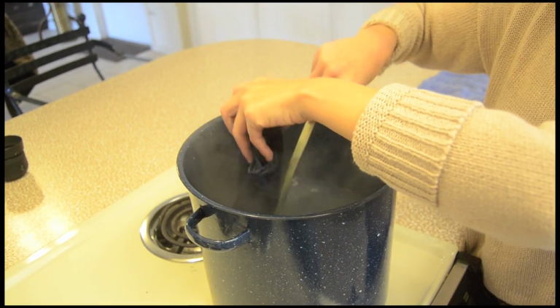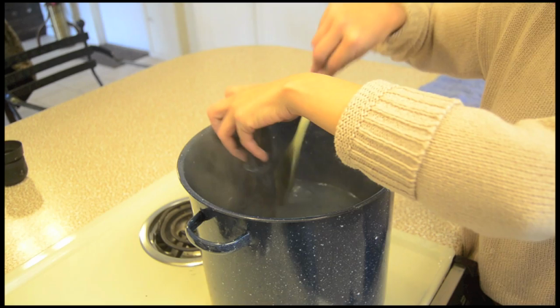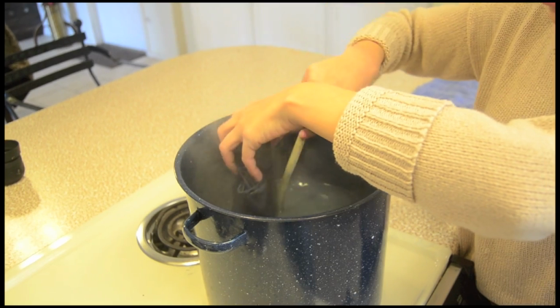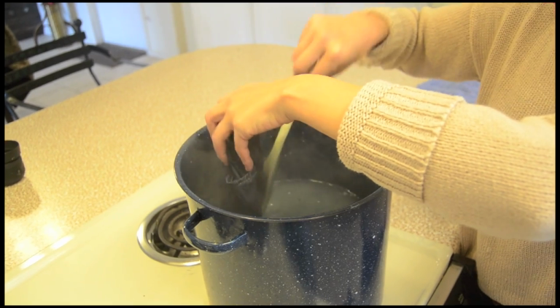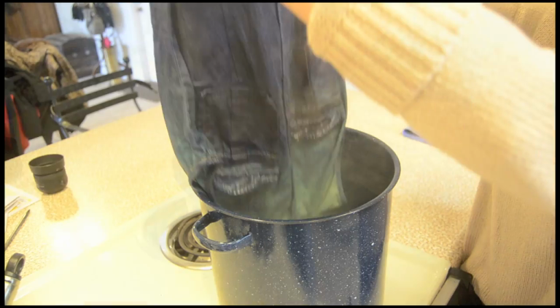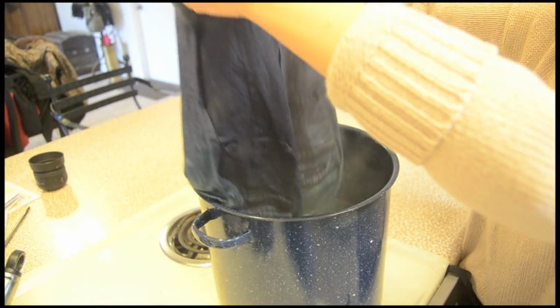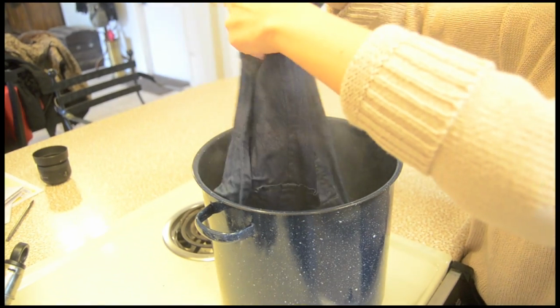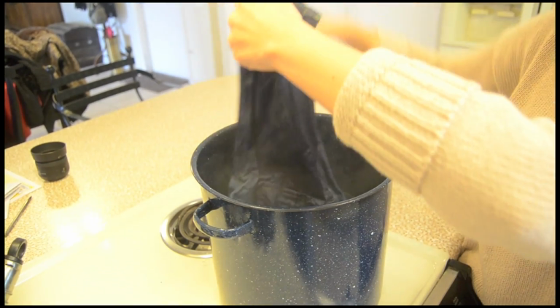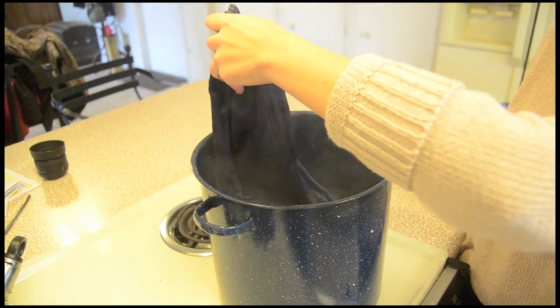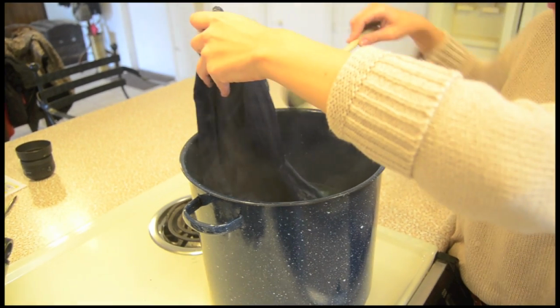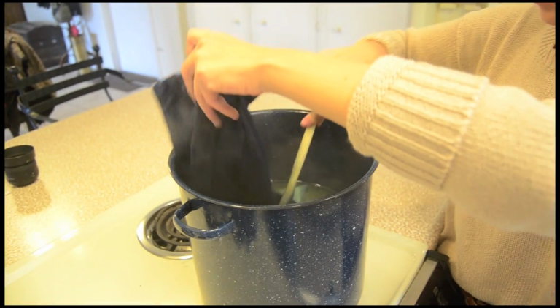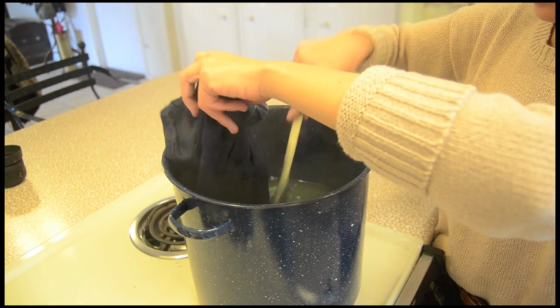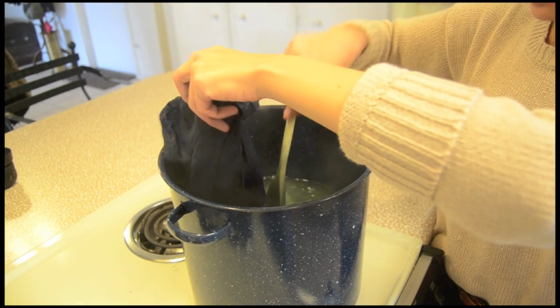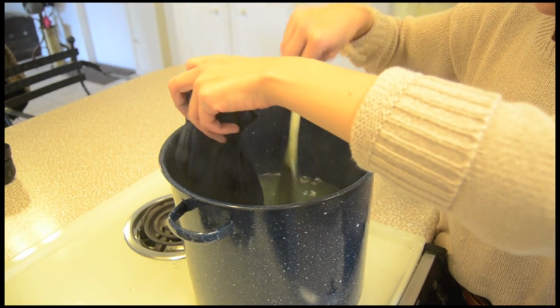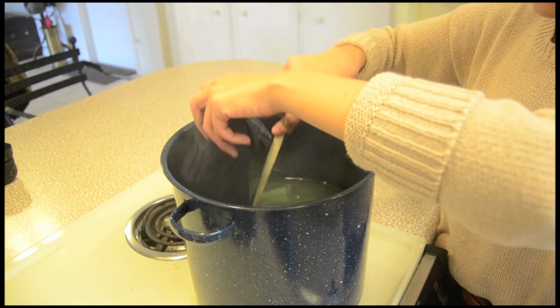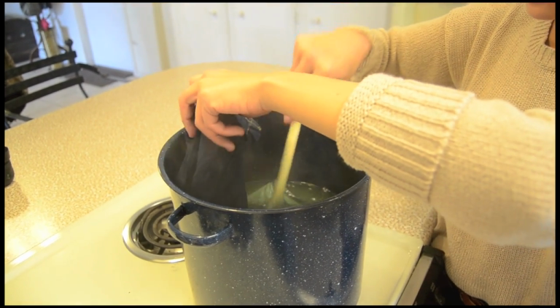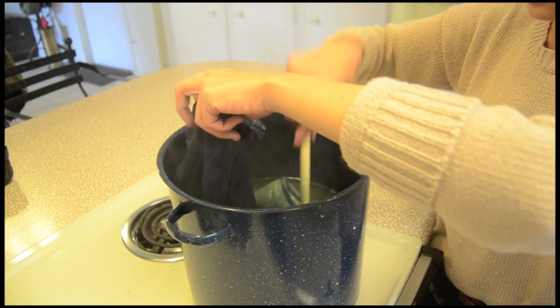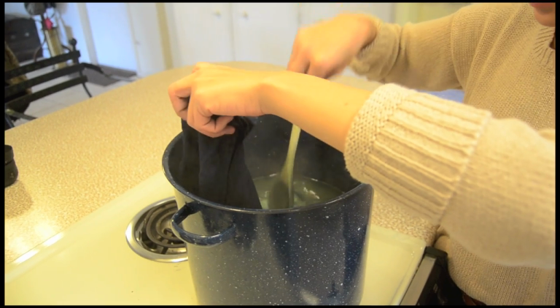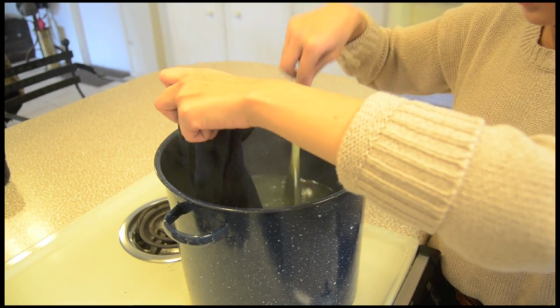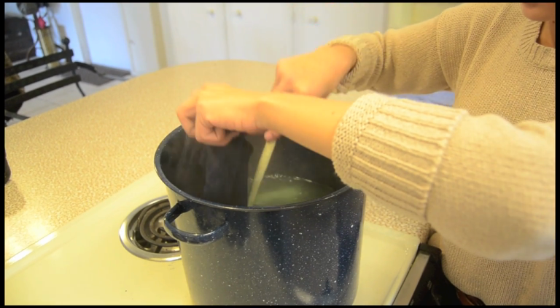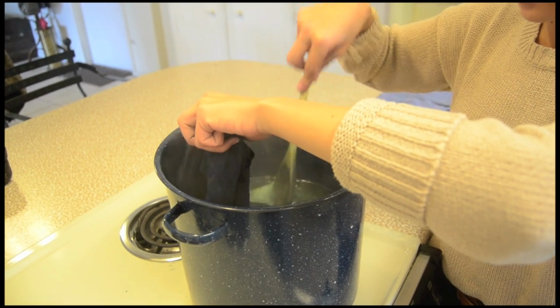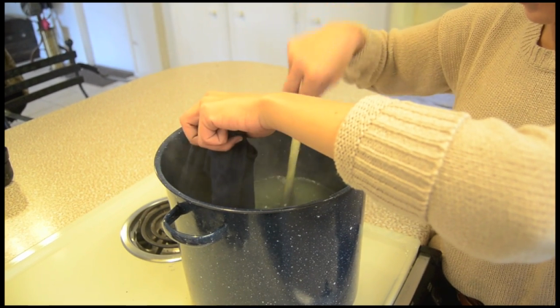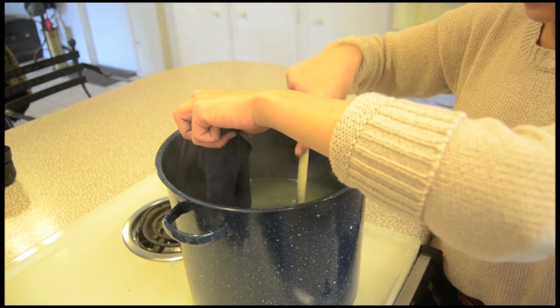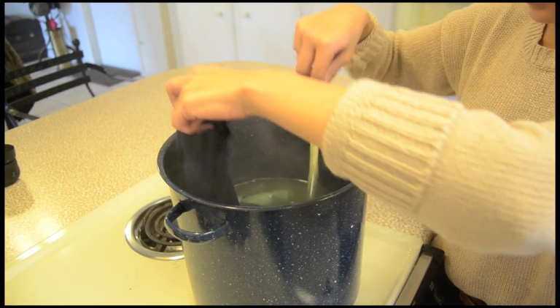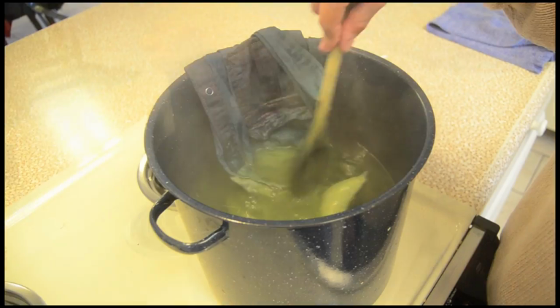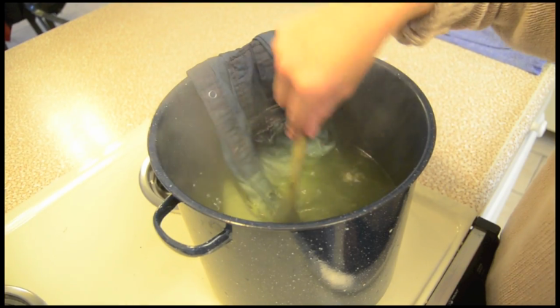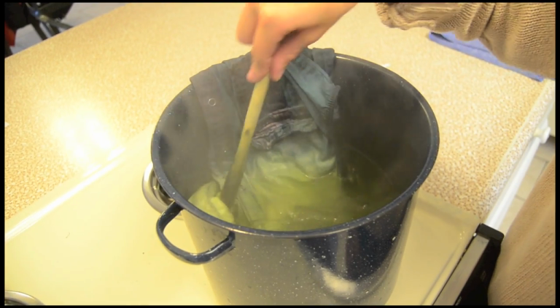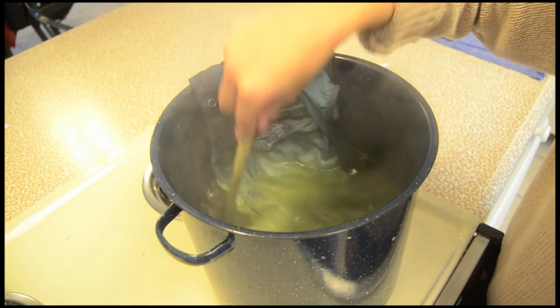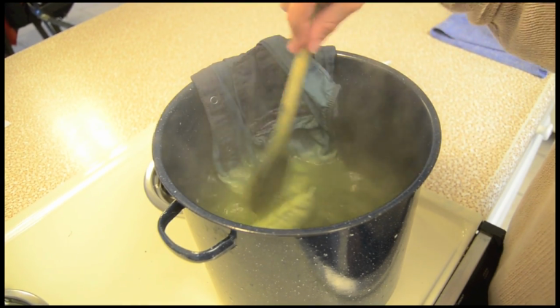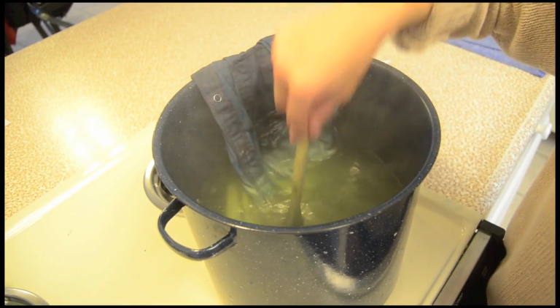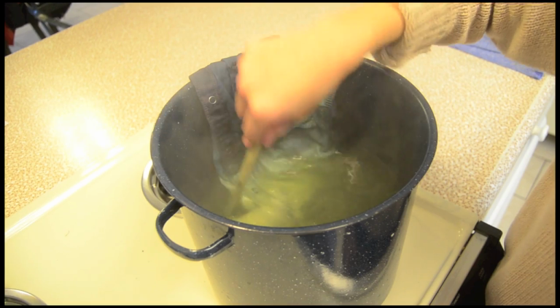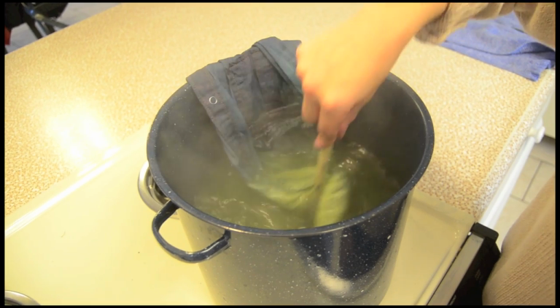Now dip half of the shirt into the water and leave it for another five minutes. You'll start to see the ombre fading effect. Keep the top portion of the shirt in the water until it